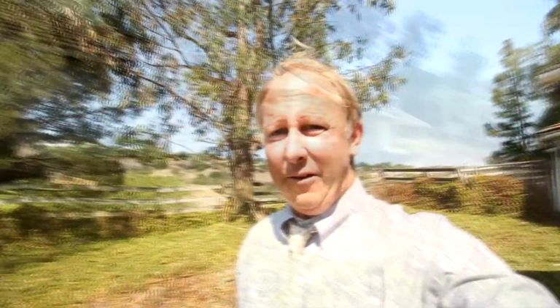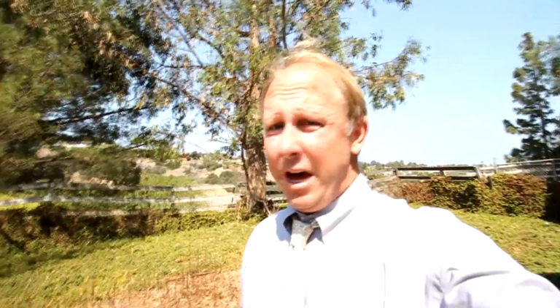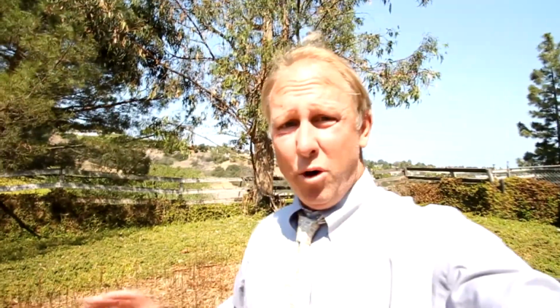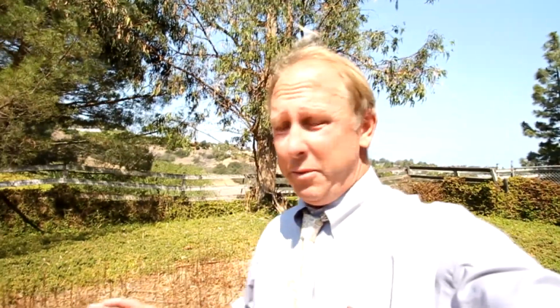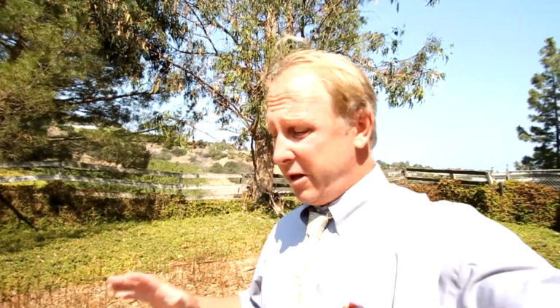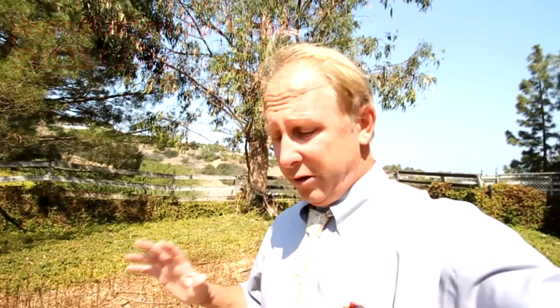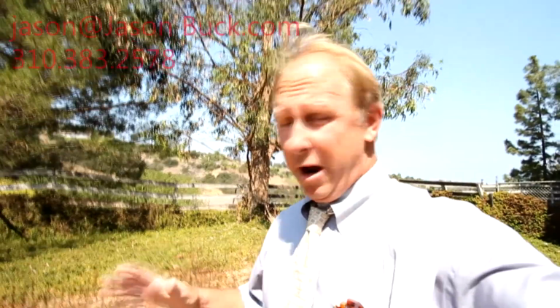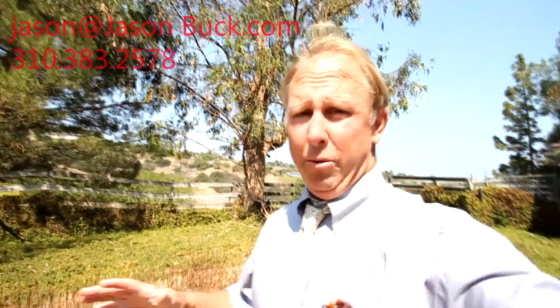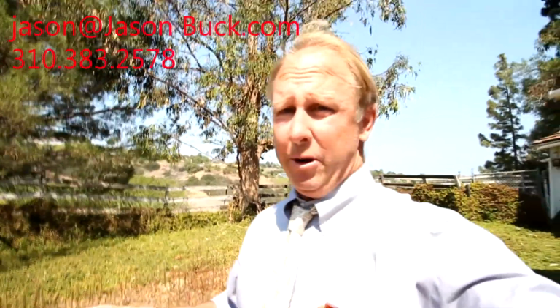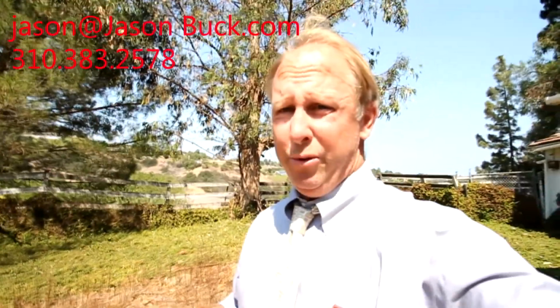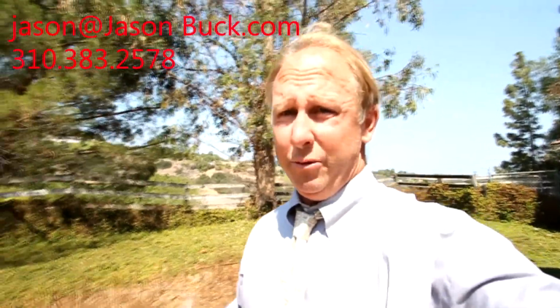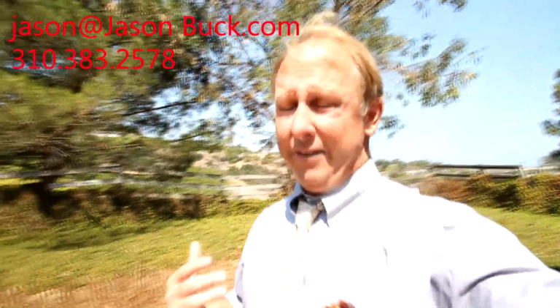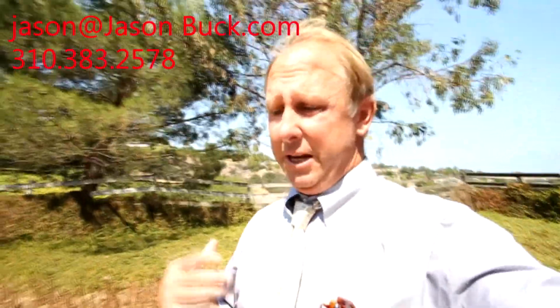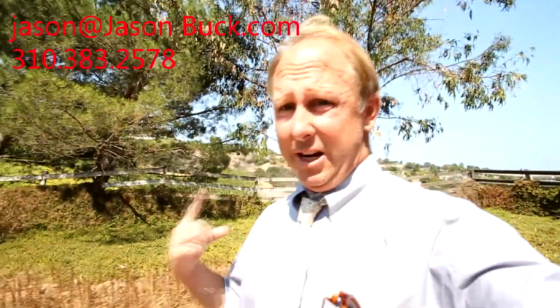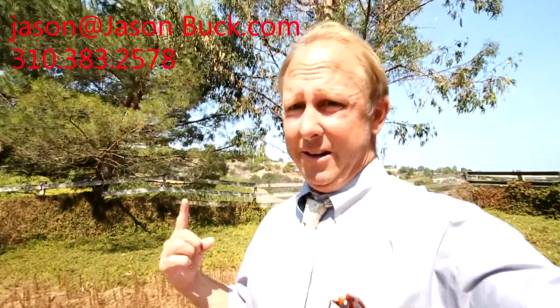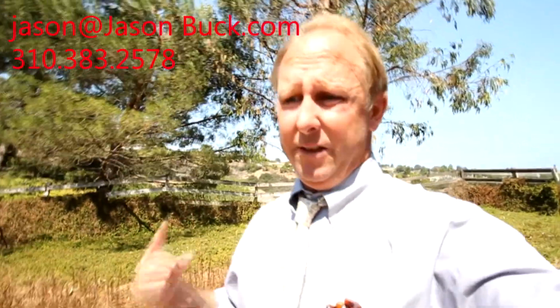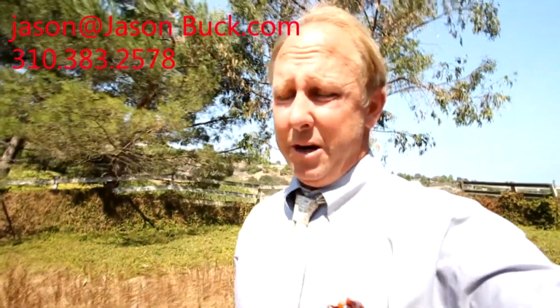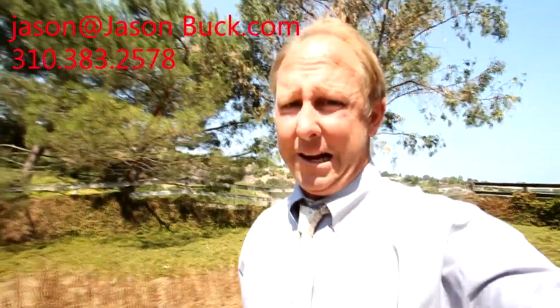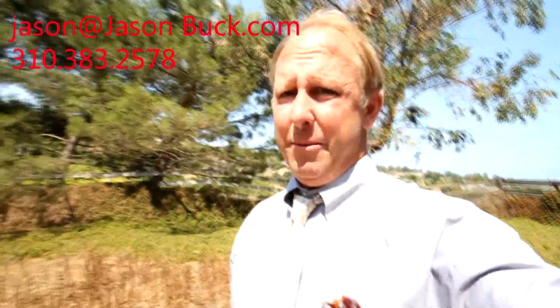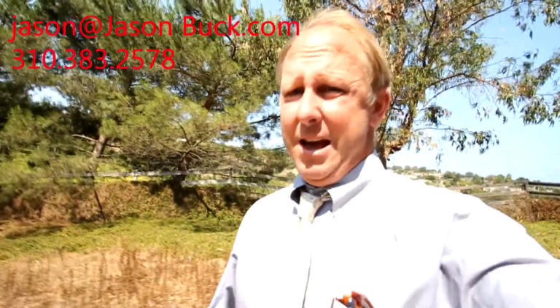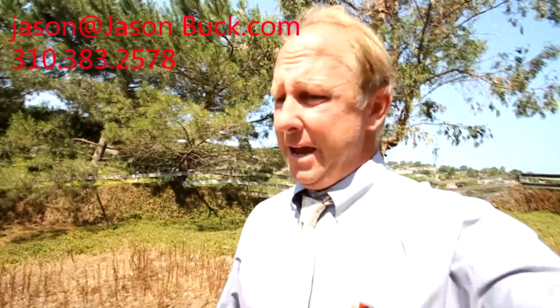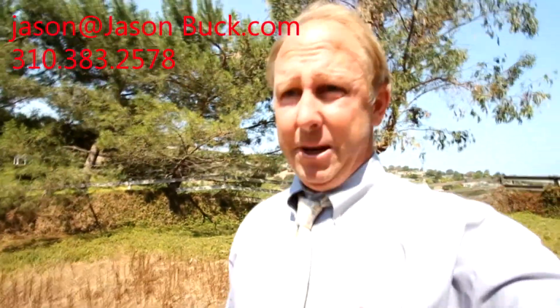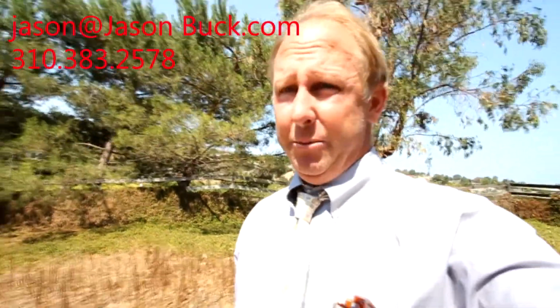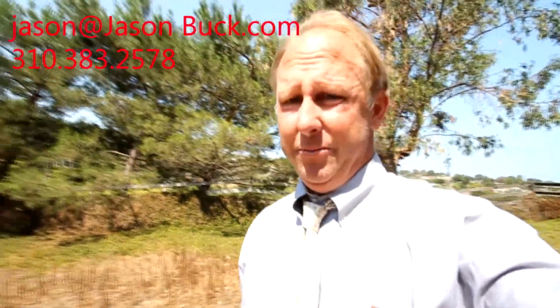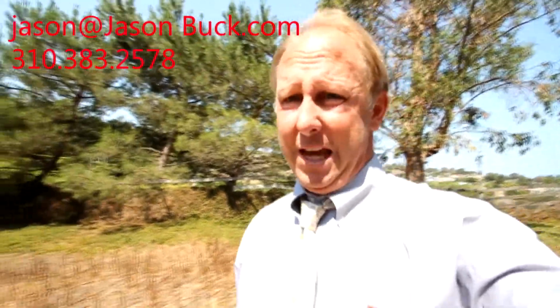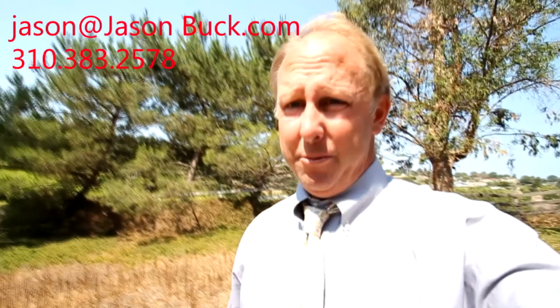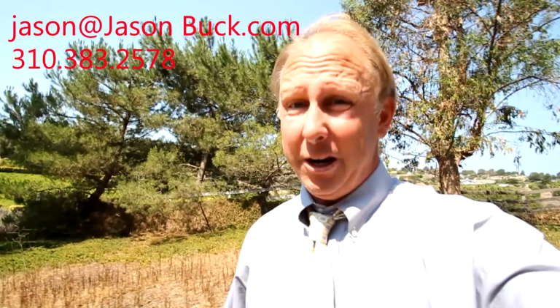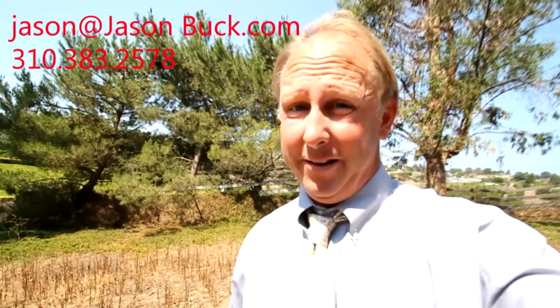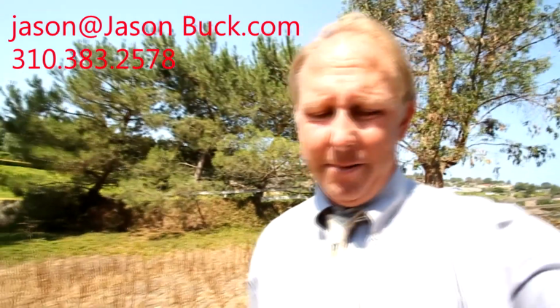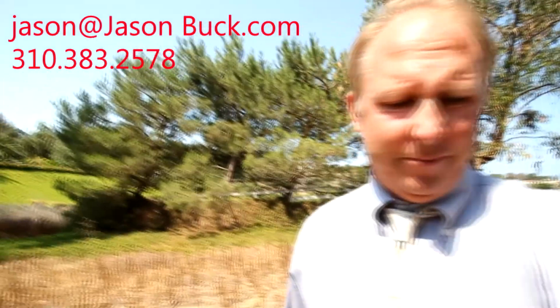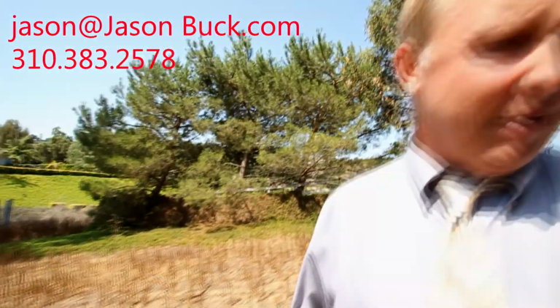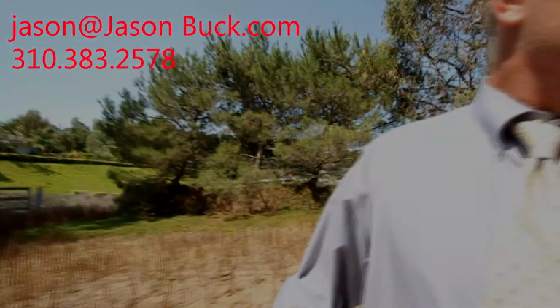If you'd like more information on this incredible property, please write to me at jason@jasonbuck.com. I'll be happy to help you. Thank you, and make it a great day.